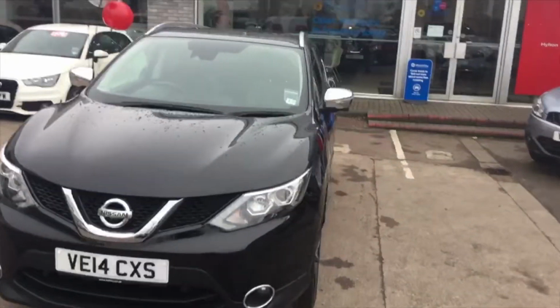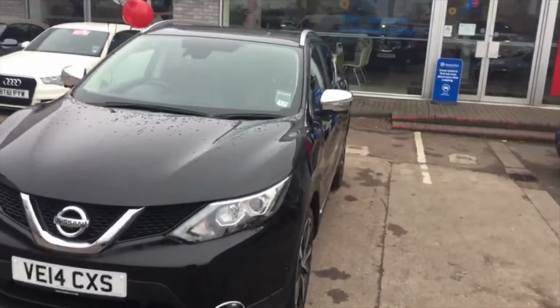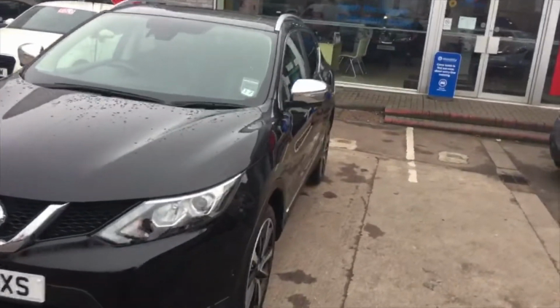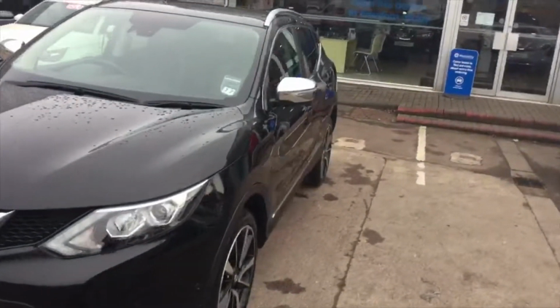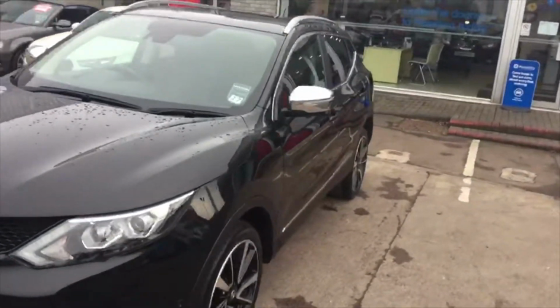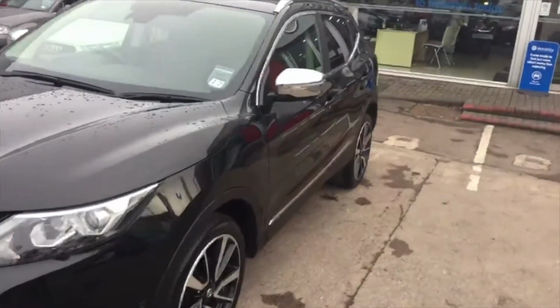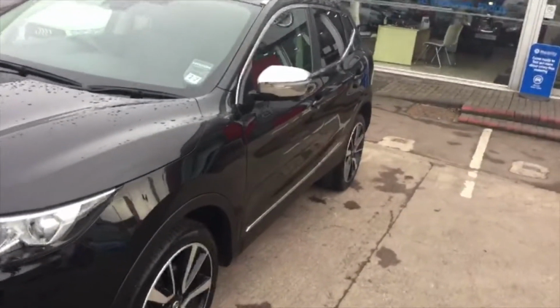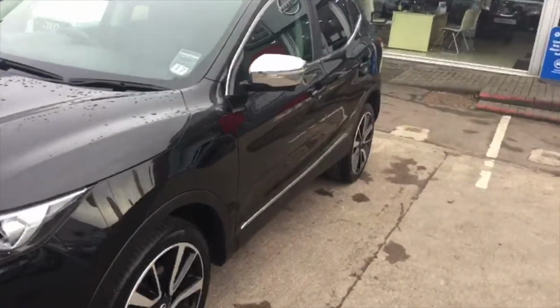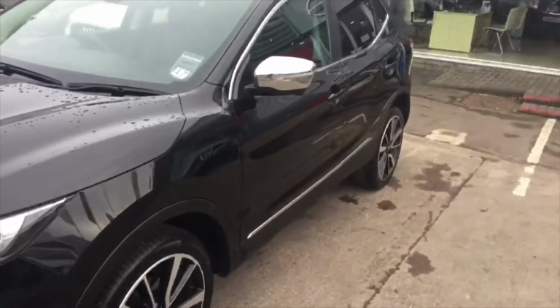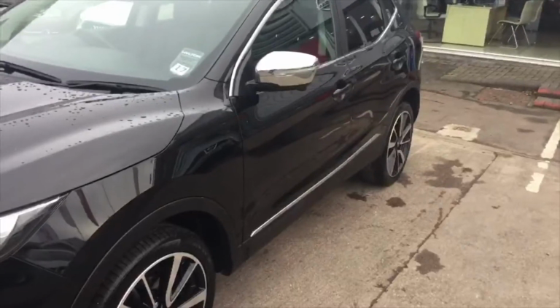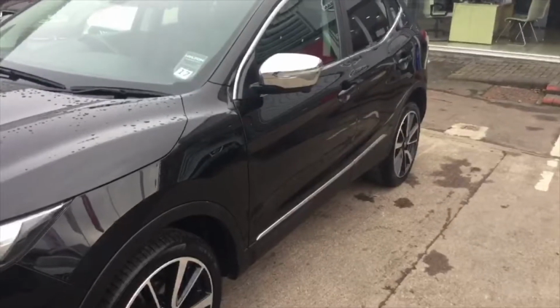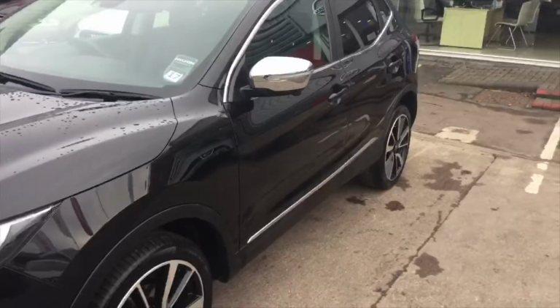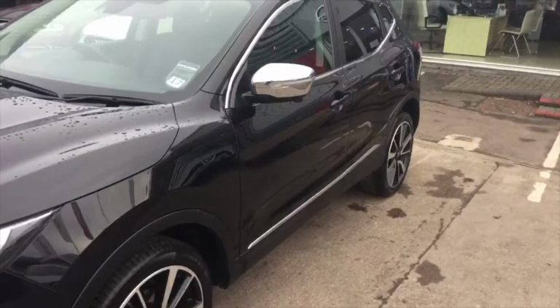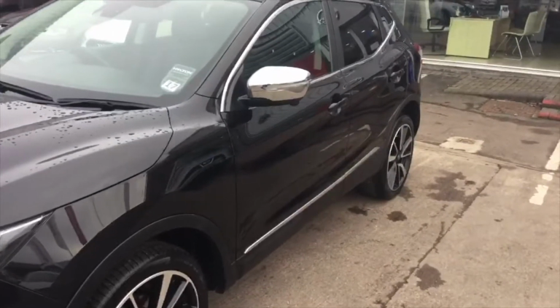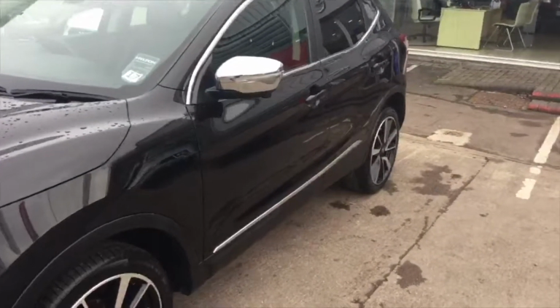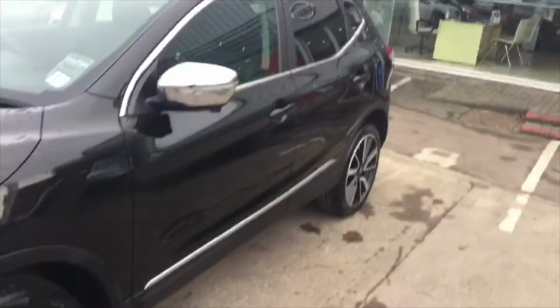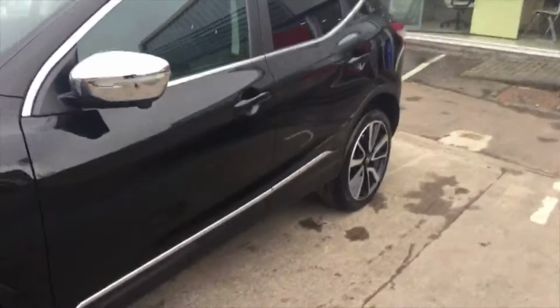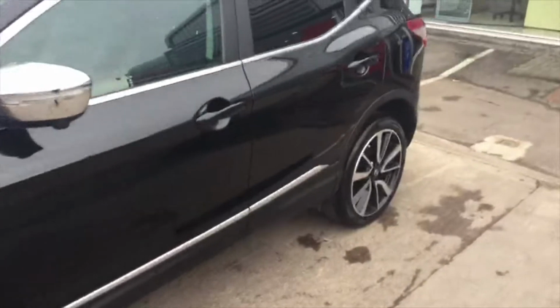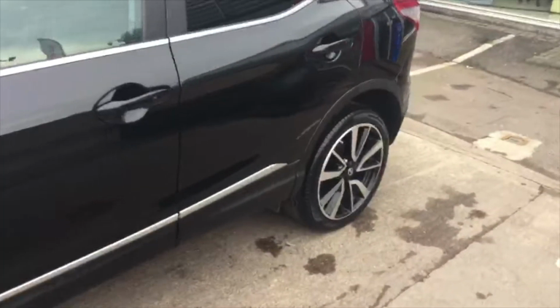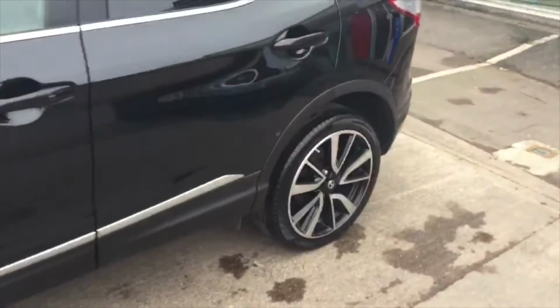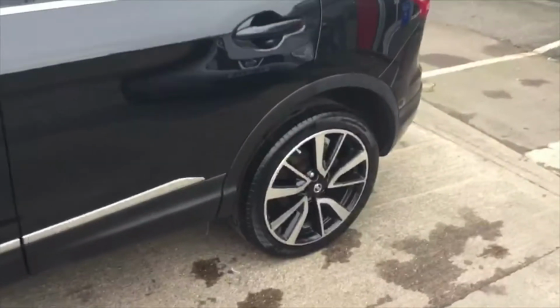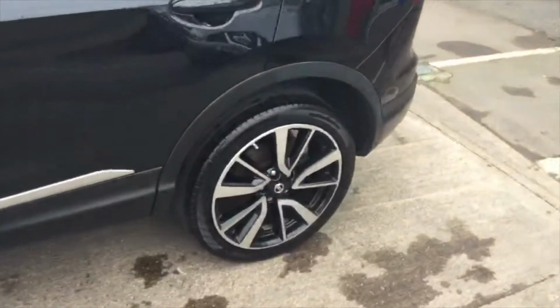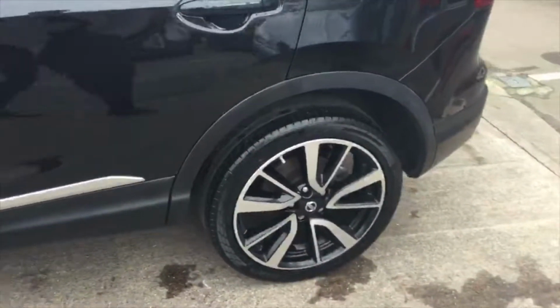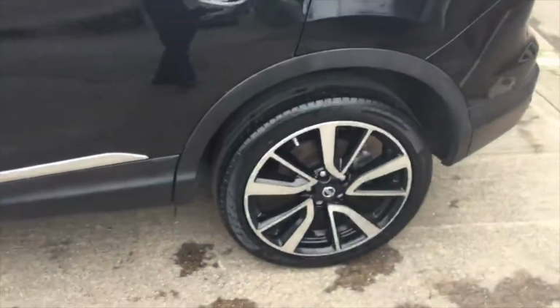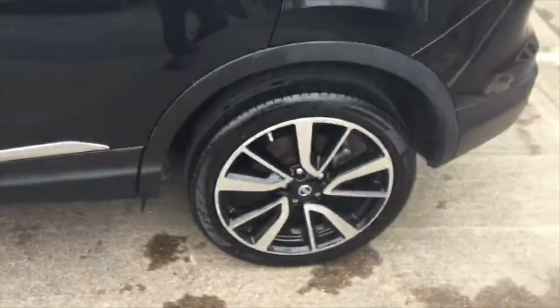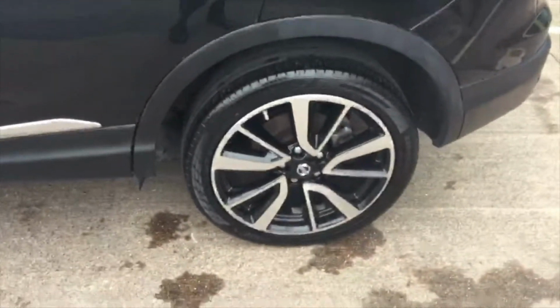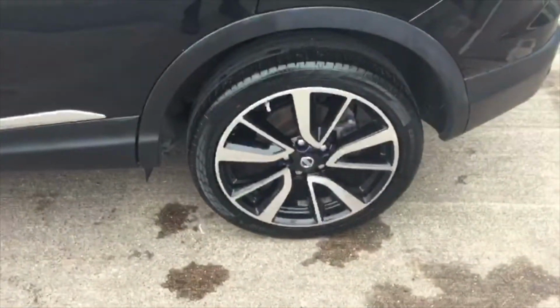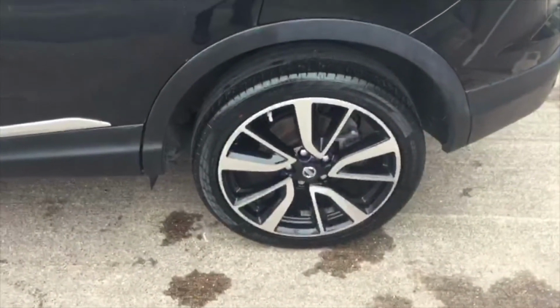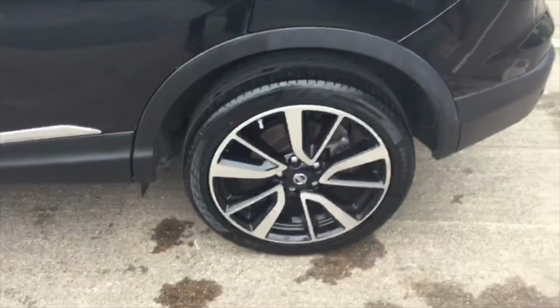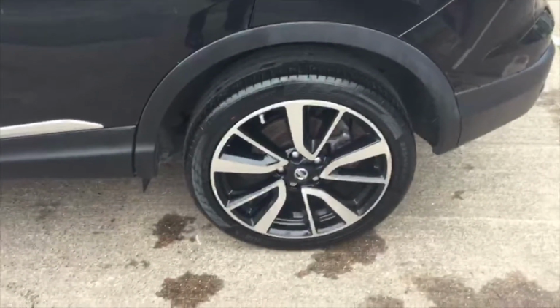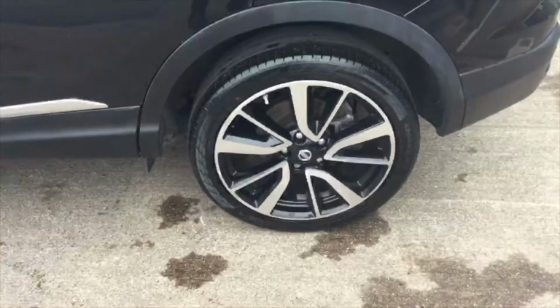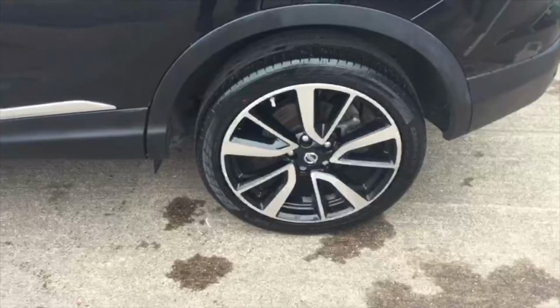As we move around to the right hand side of the car, you can see that the car has no dents or scratches and is in perfect condition. Moving around to the alloy wheel, as you can see, again in perfect condition with no marks.